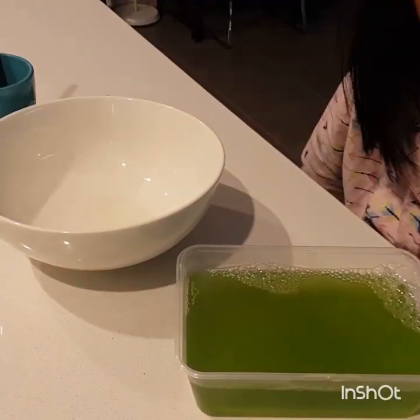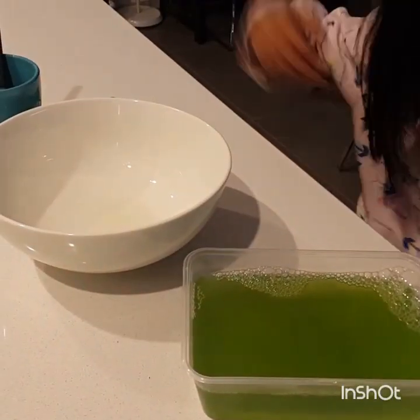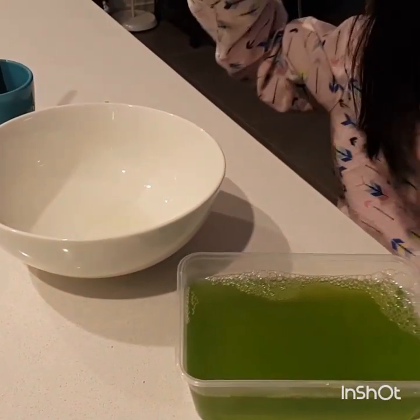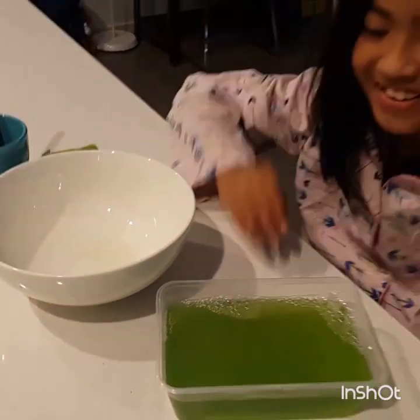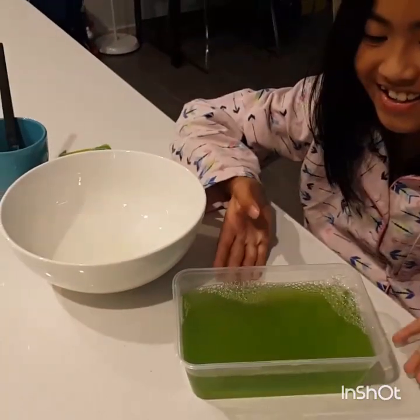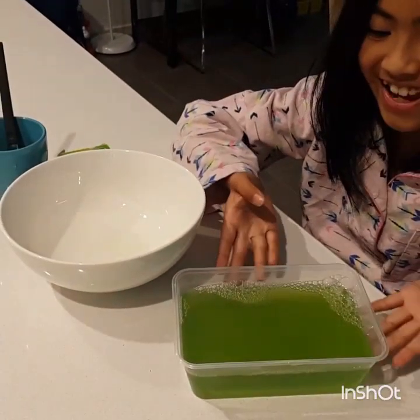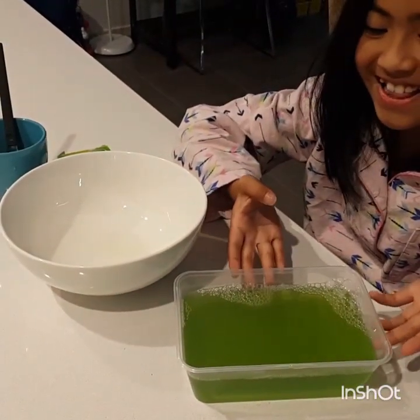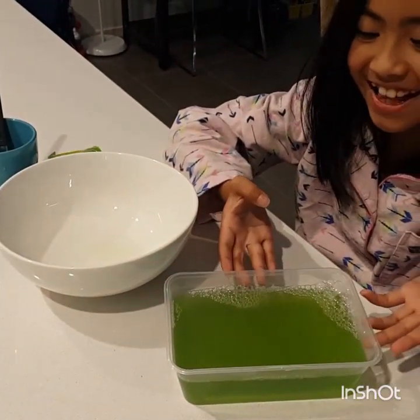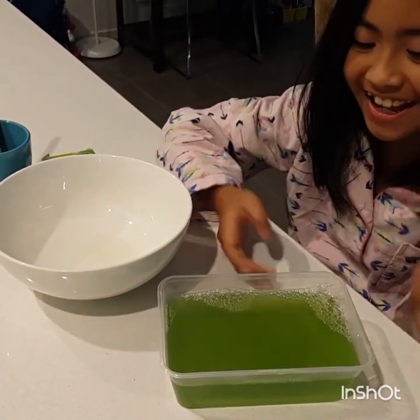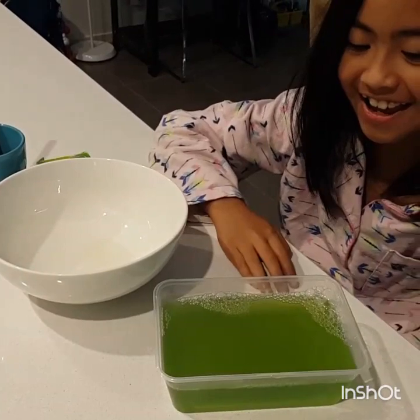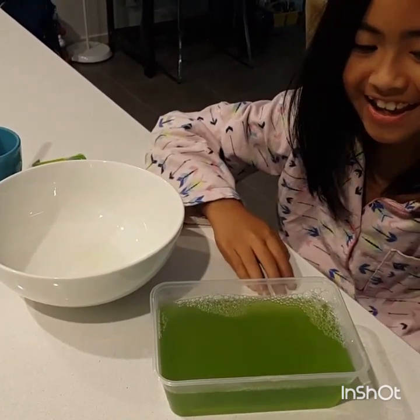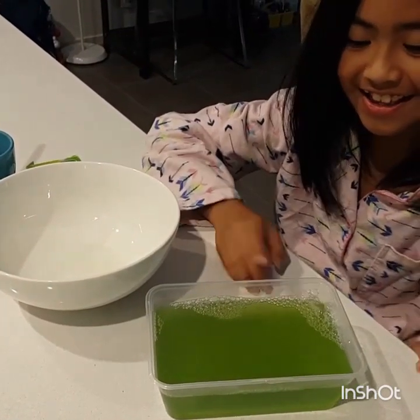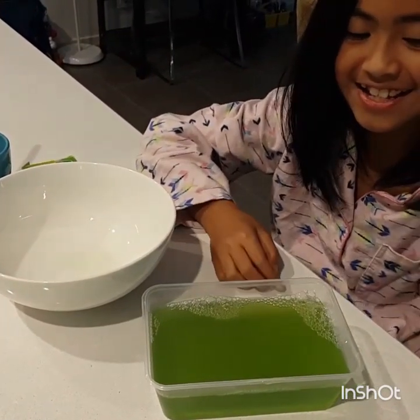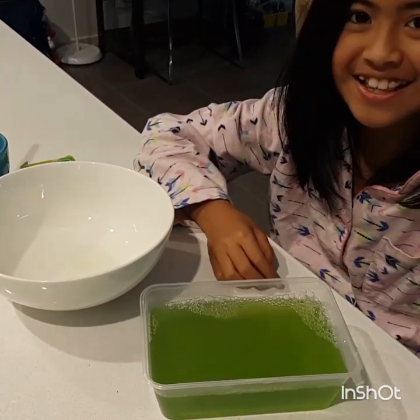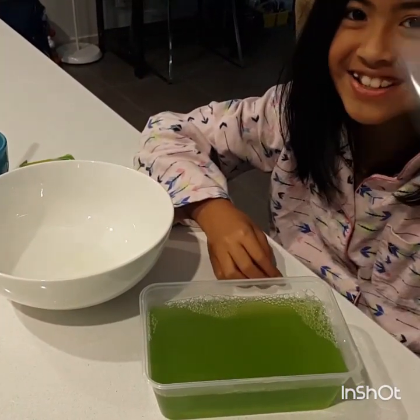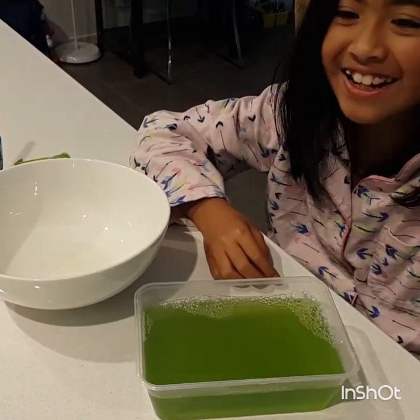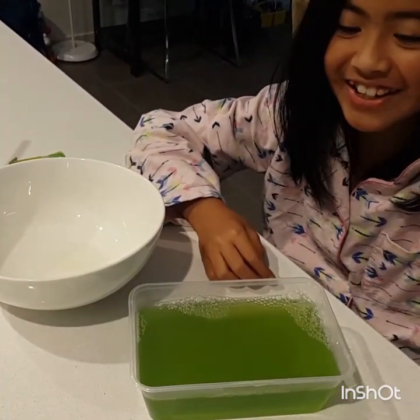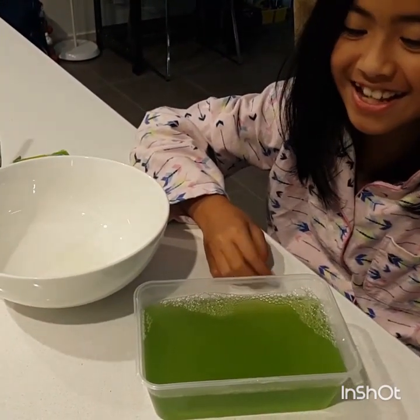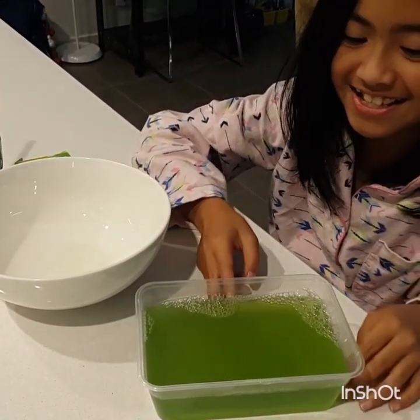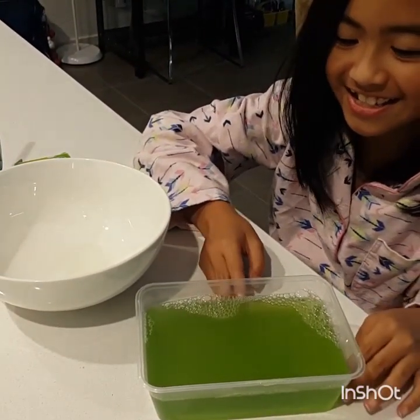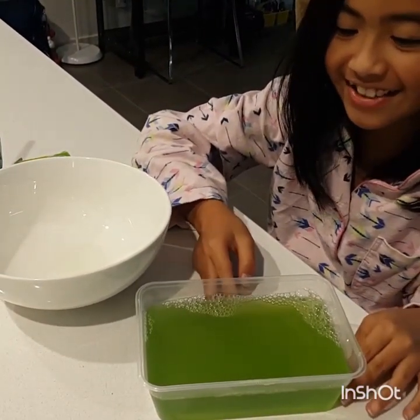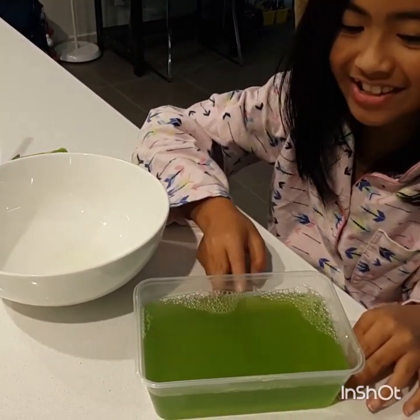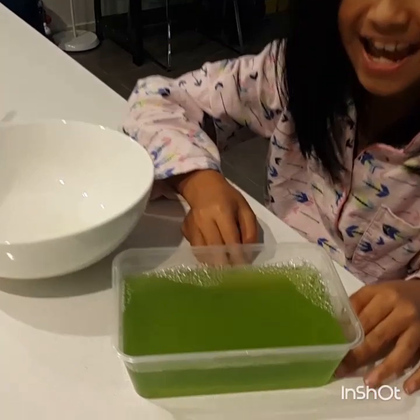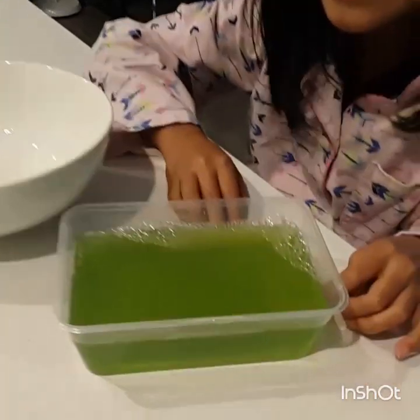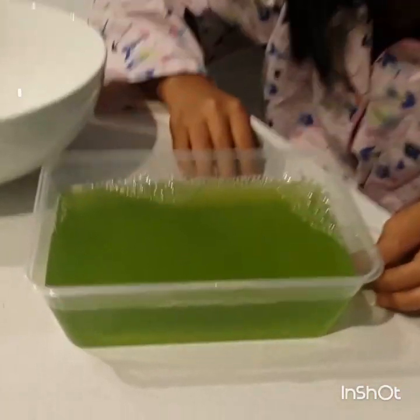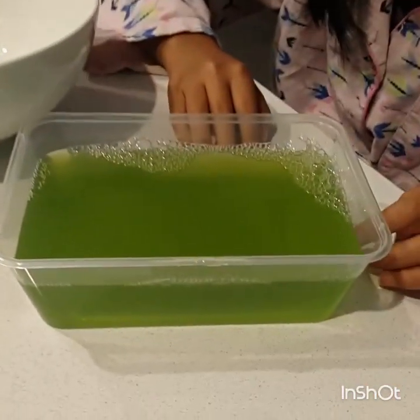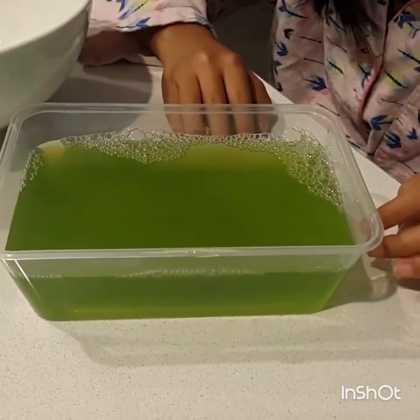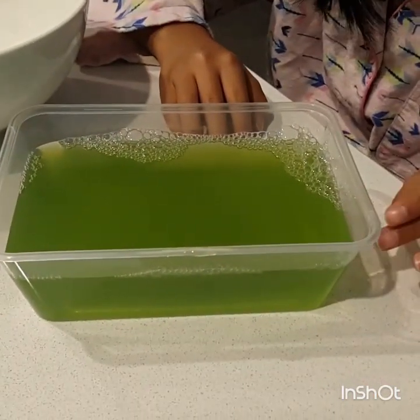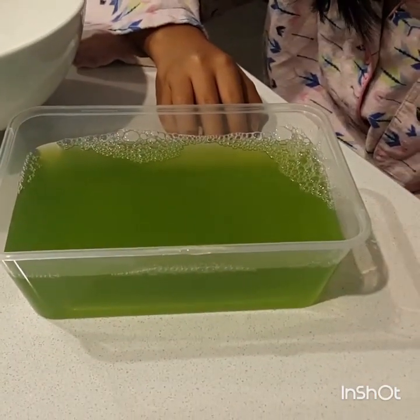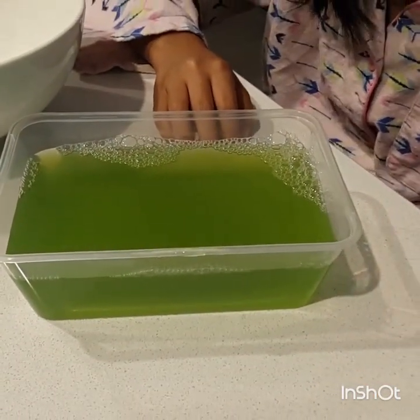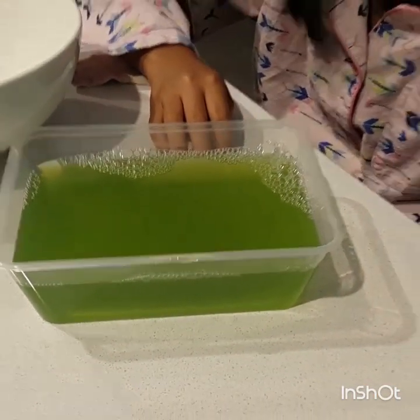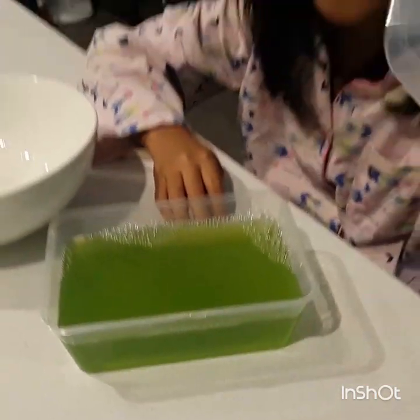Ta-da! We made the jelly. It doesn't need two containers because this jelly is not really big. But if your jelly is very big, you need two containers.